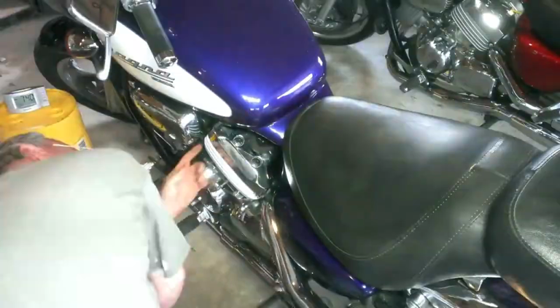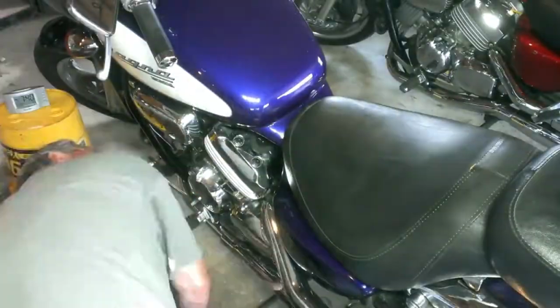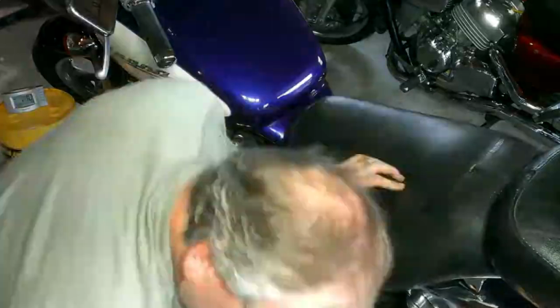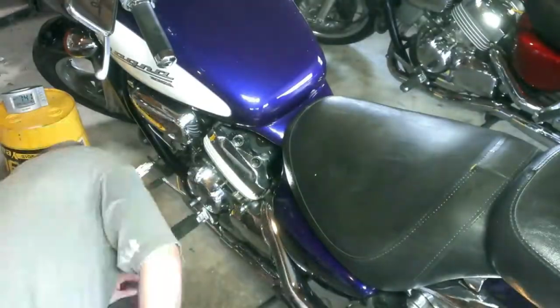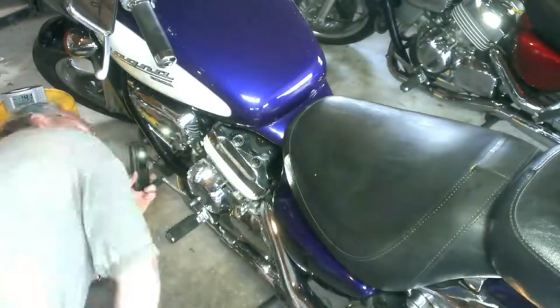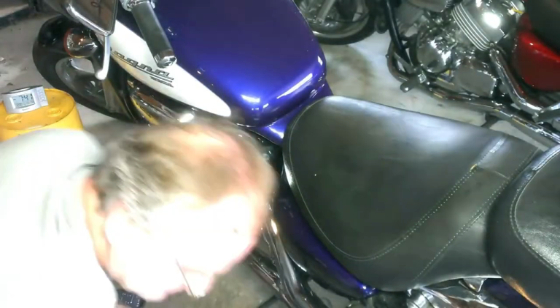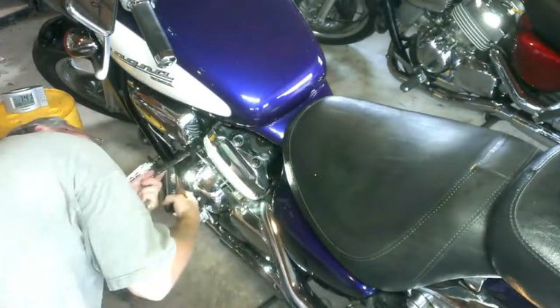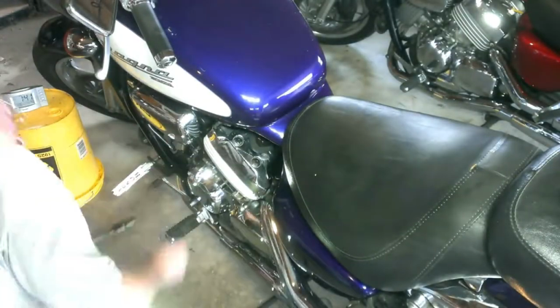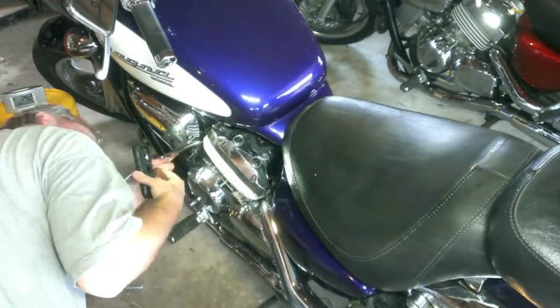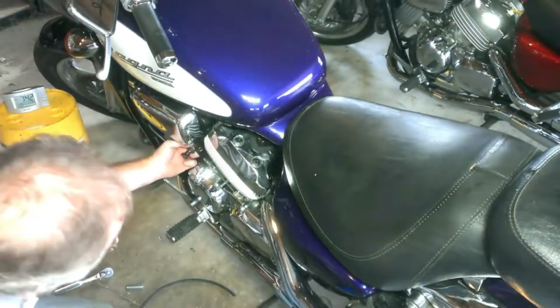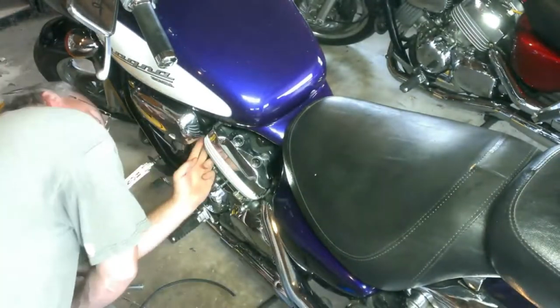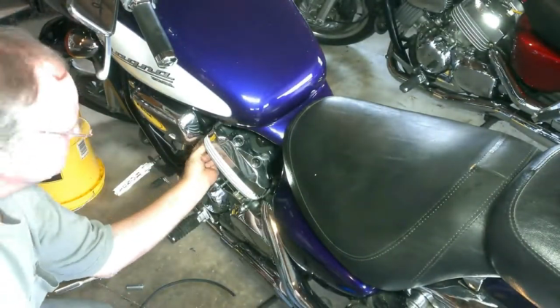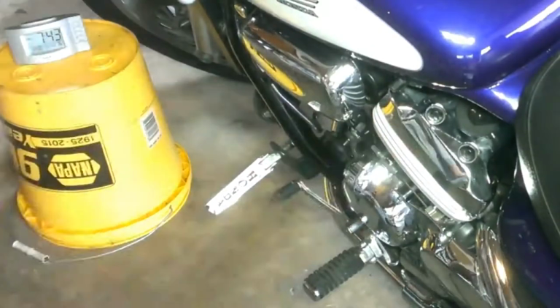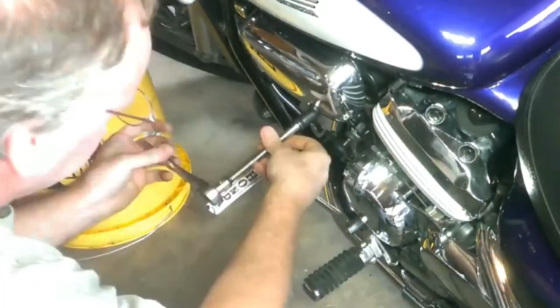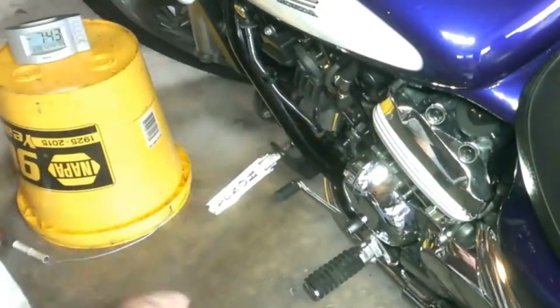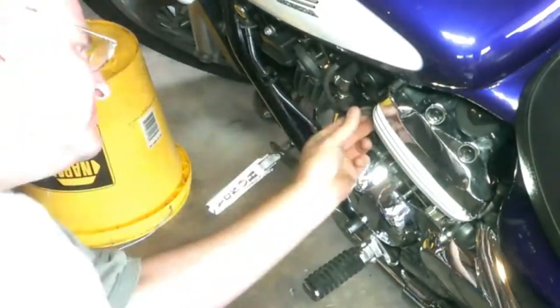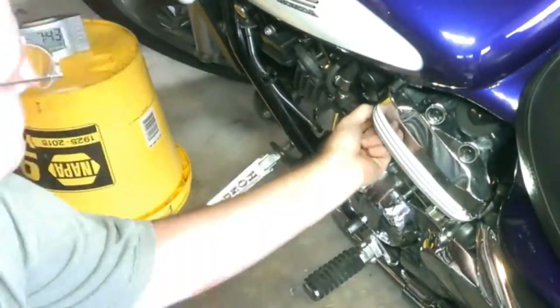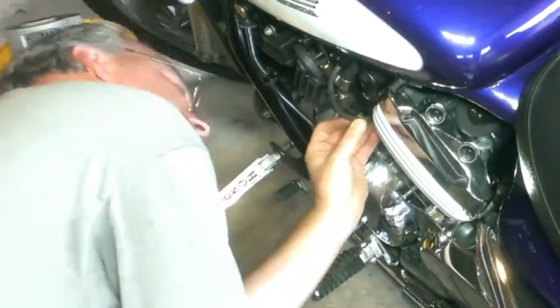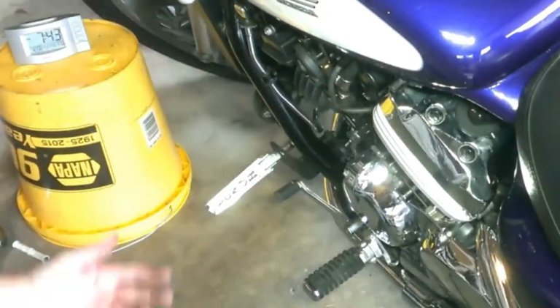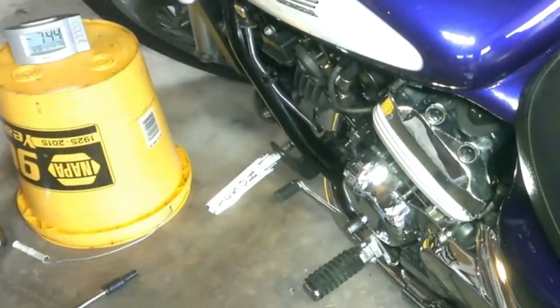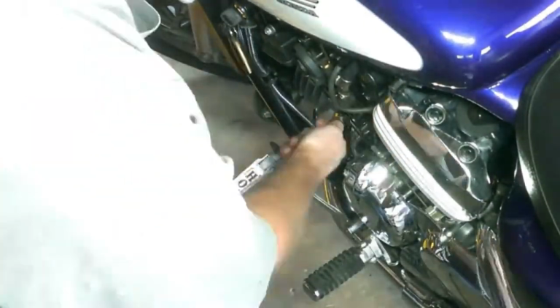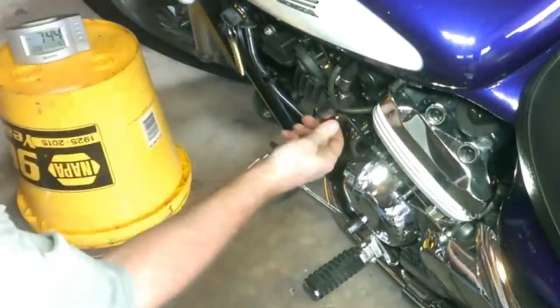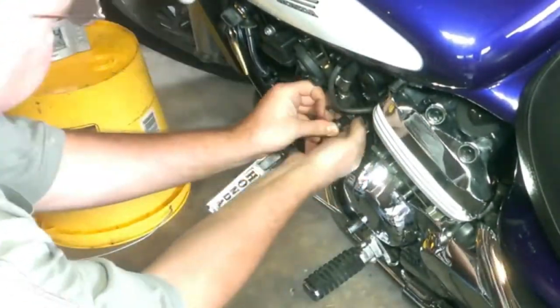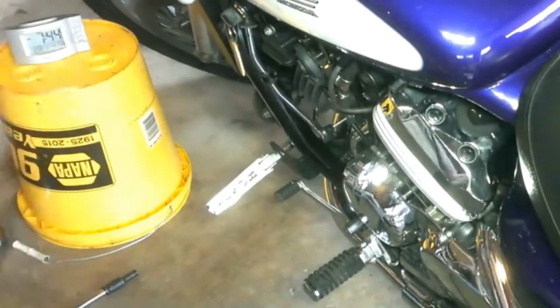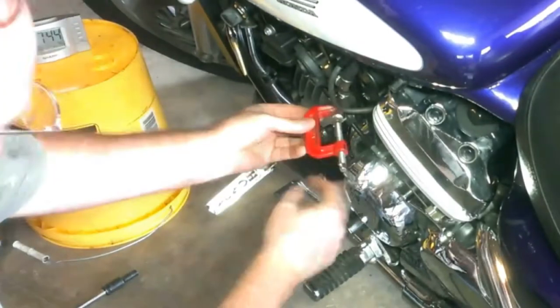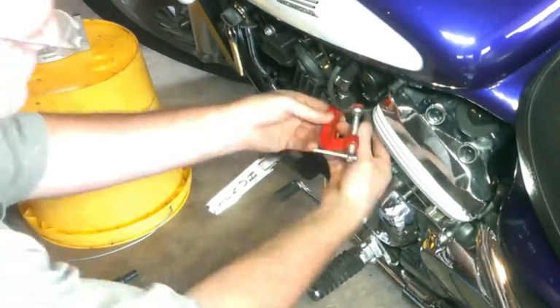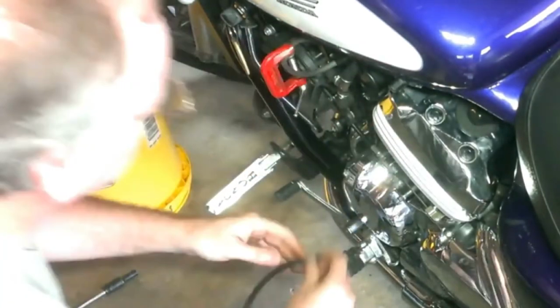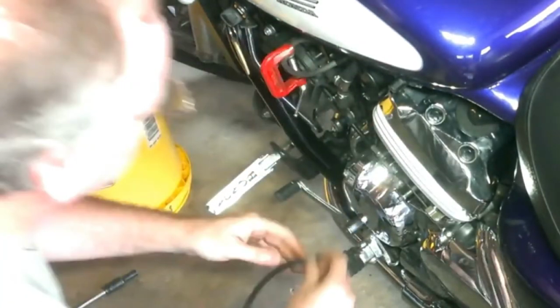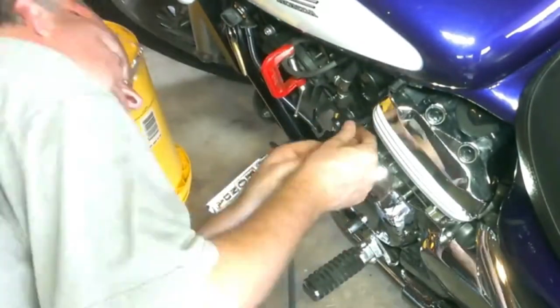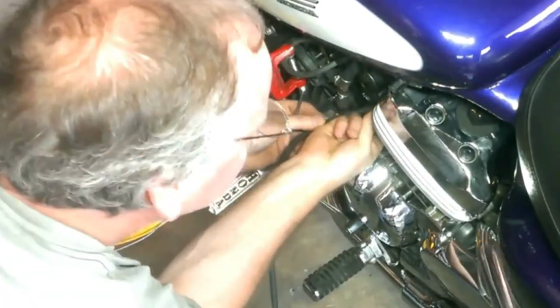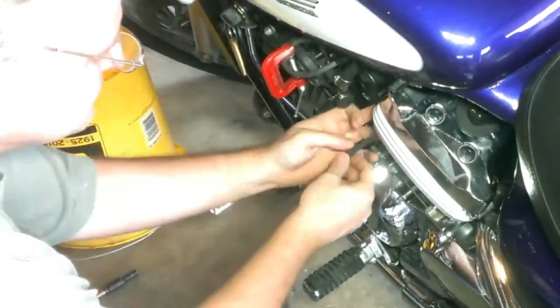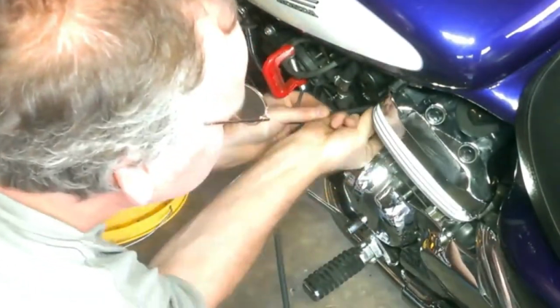To balance the carbs, you have to hold a vacuum on the Auto Petcock. I removed the chrome cover and then disconnected the vacuum line, and then reconnected it so that it wasn't passing through the bracket that held the cover on. This left it more exposed so that it was easier to pinch off while the engine was running. Then I connected it to the tube for the manometer.